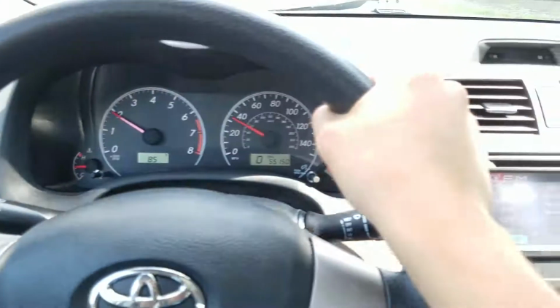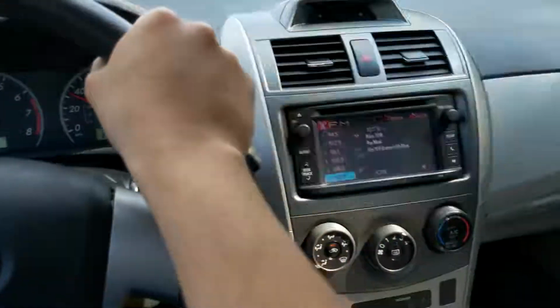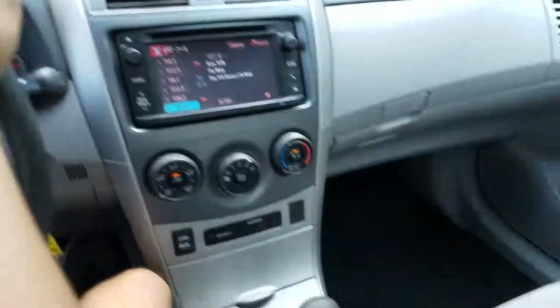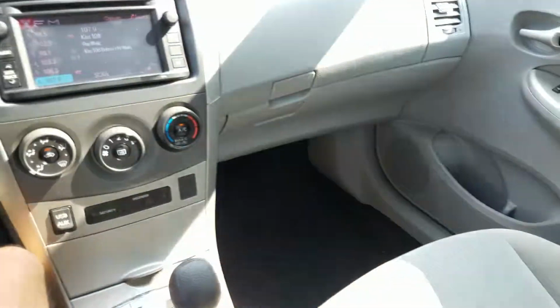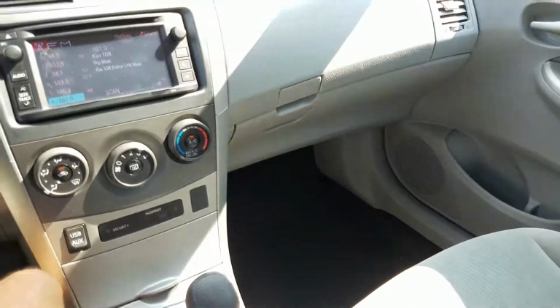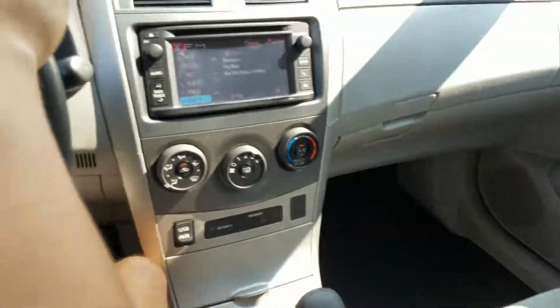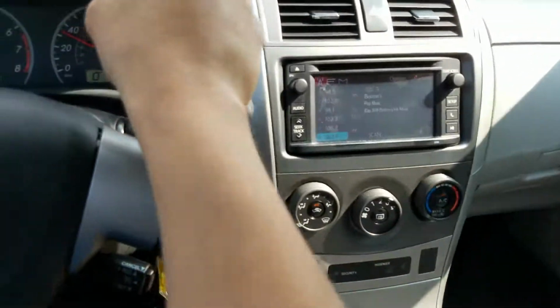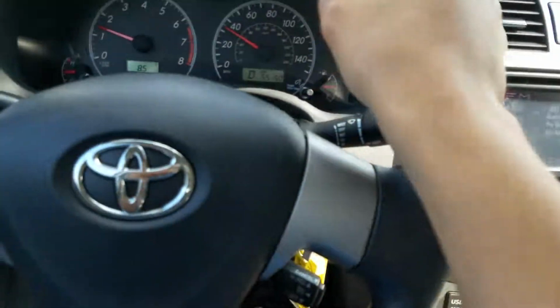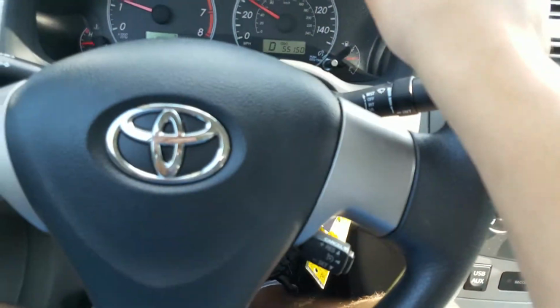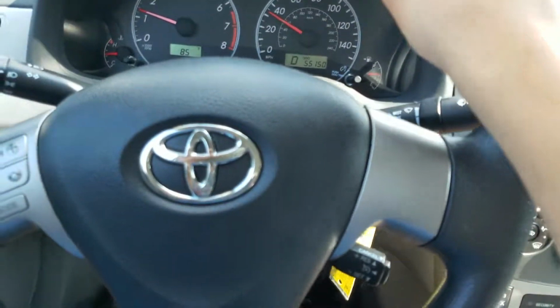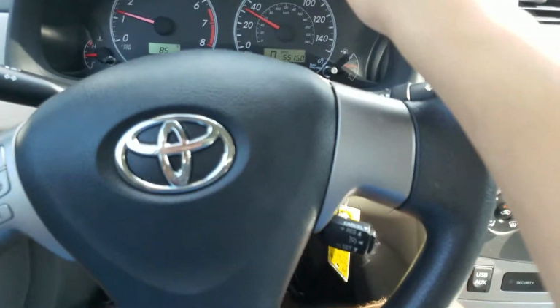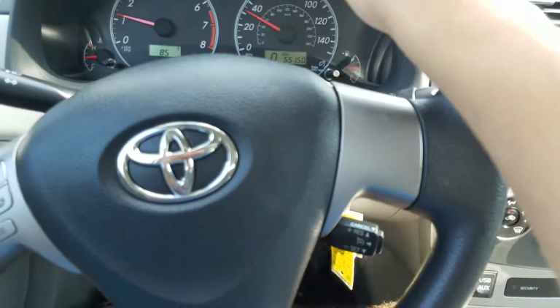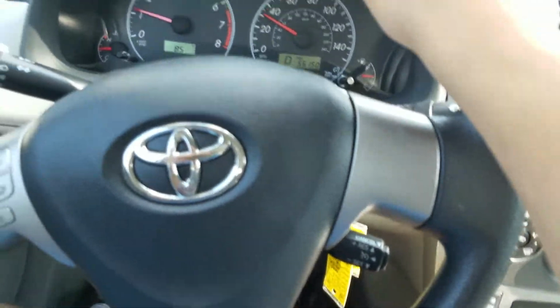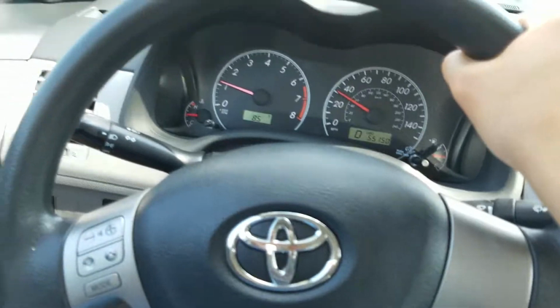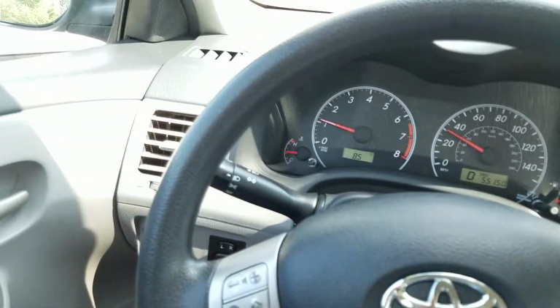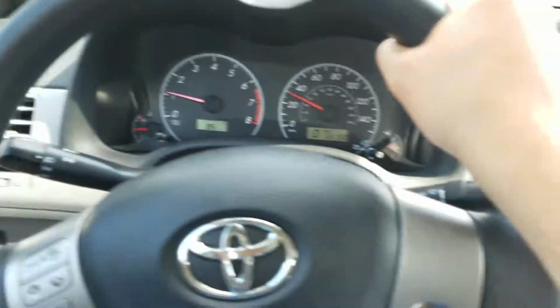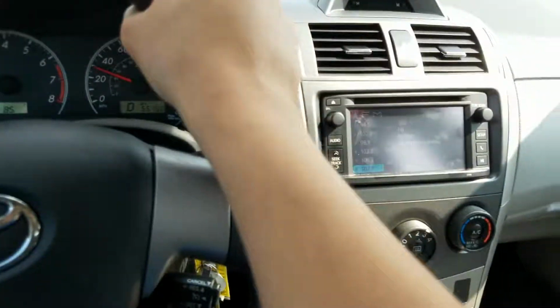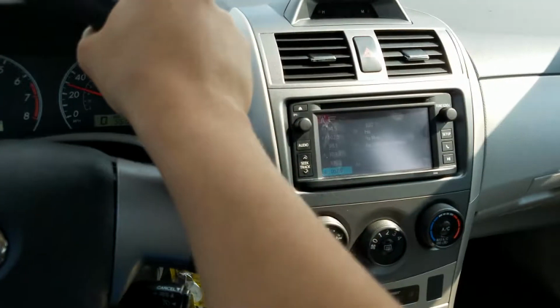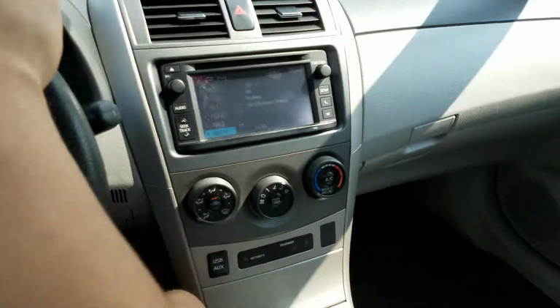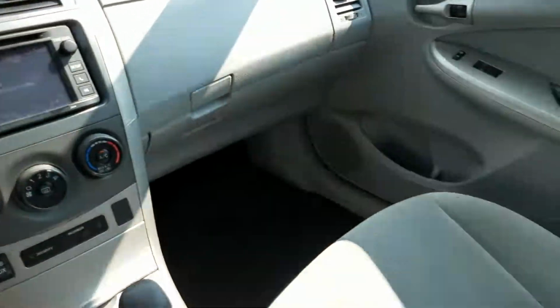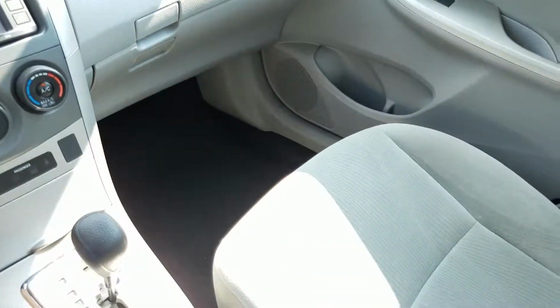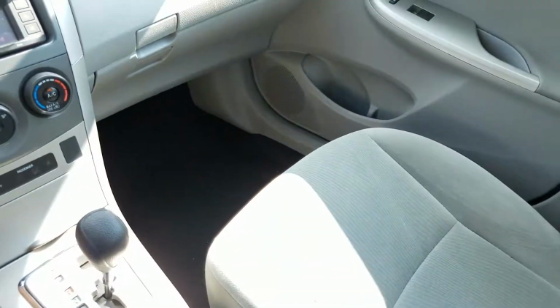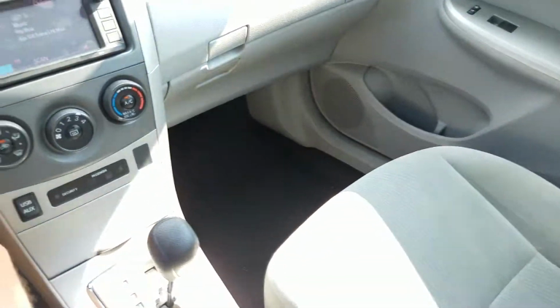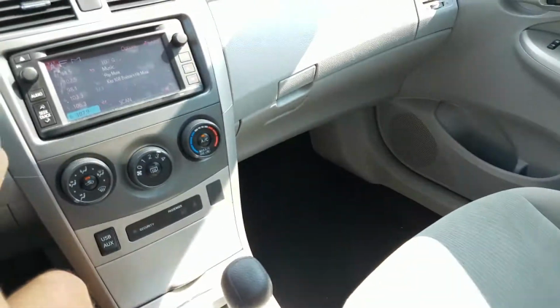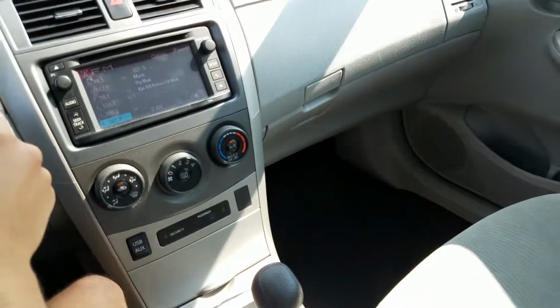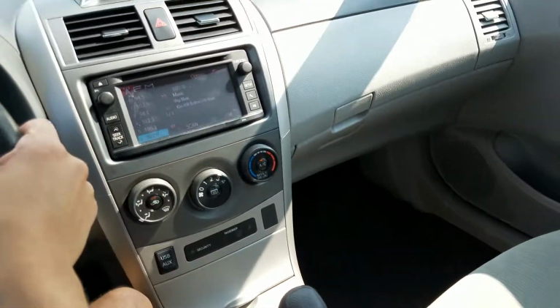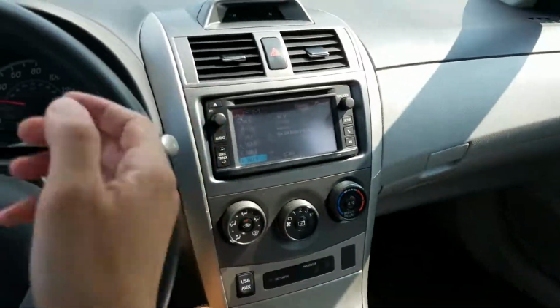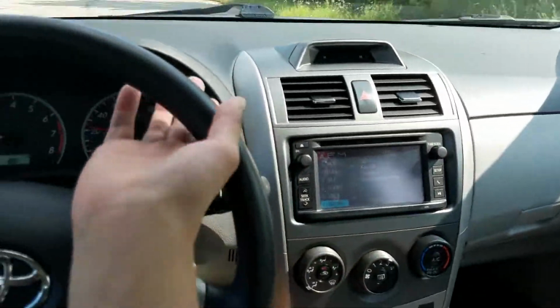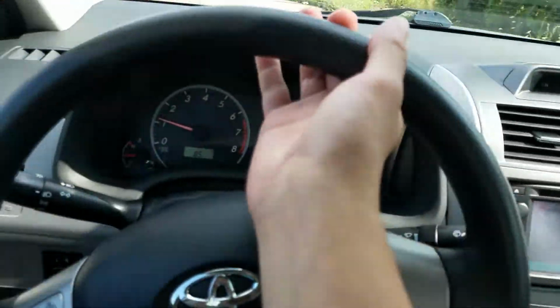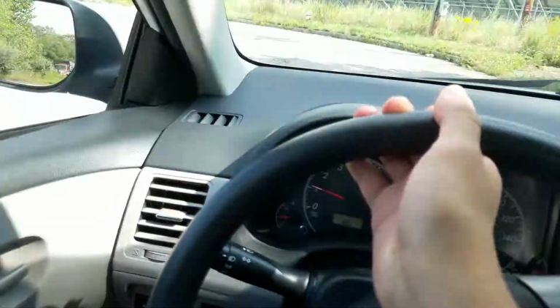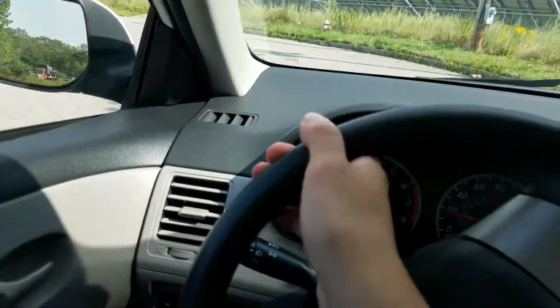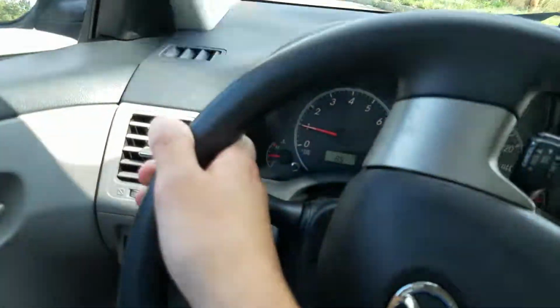But this Corolla is in excellent shape inside and out. Like I said, it's extremely clean, it's never been smoked in. It drives like new. It really is in phenomenal shape inside and out.